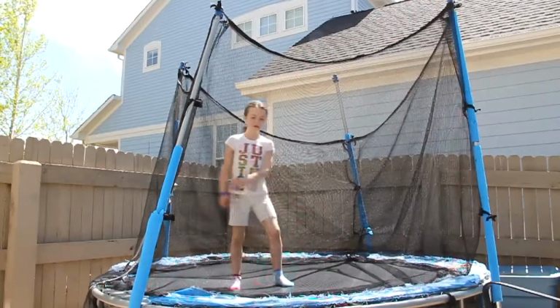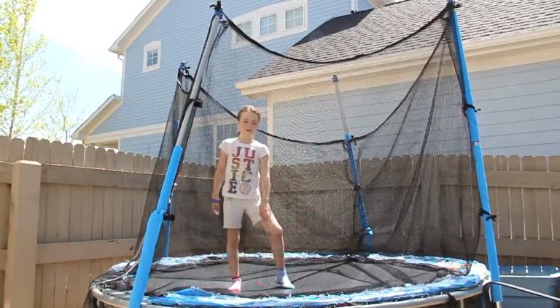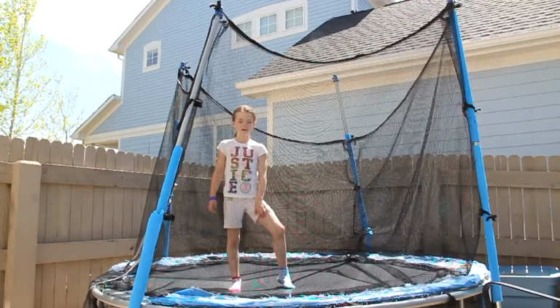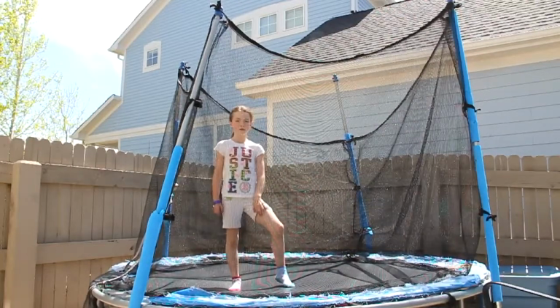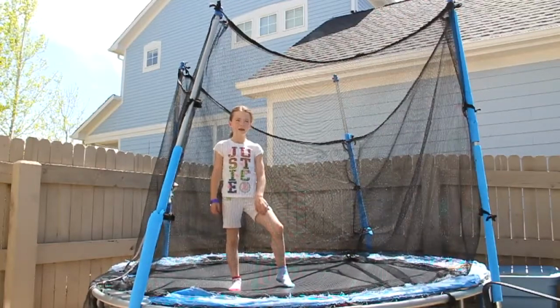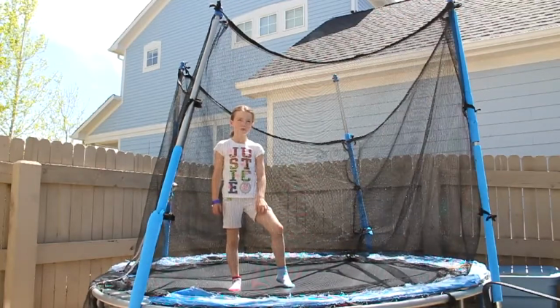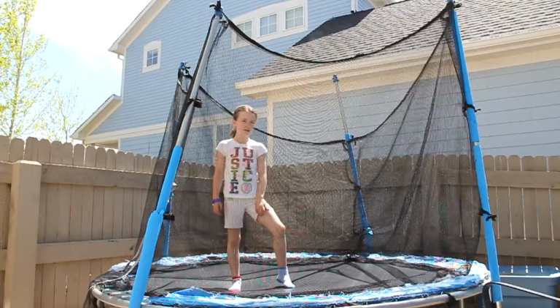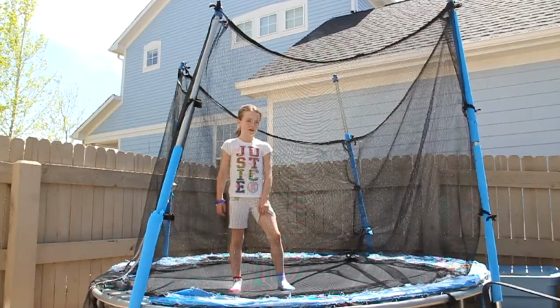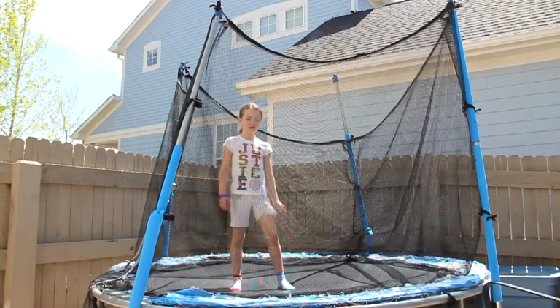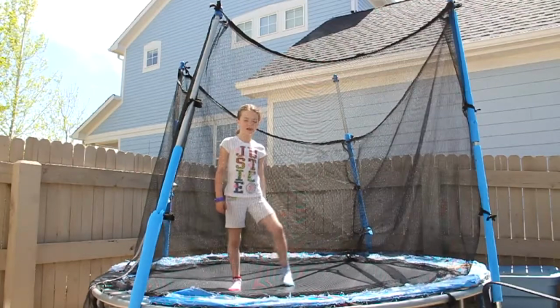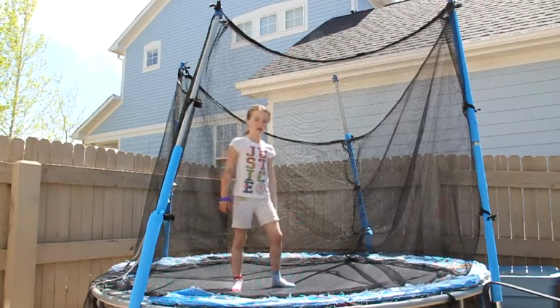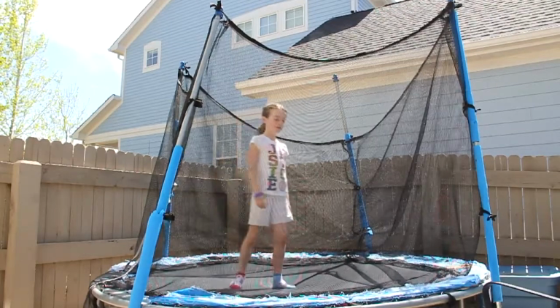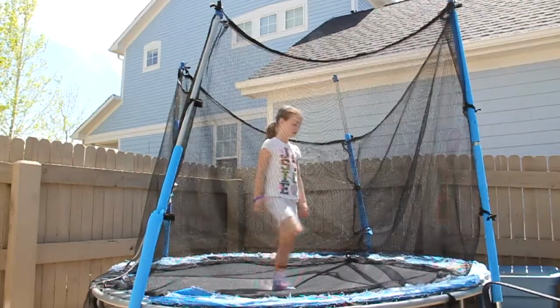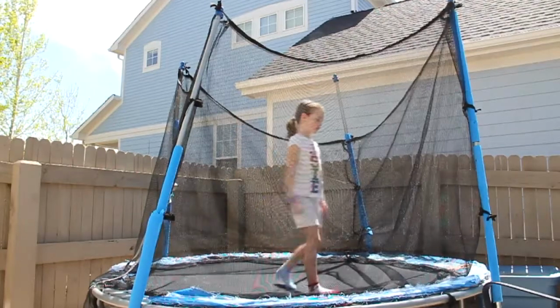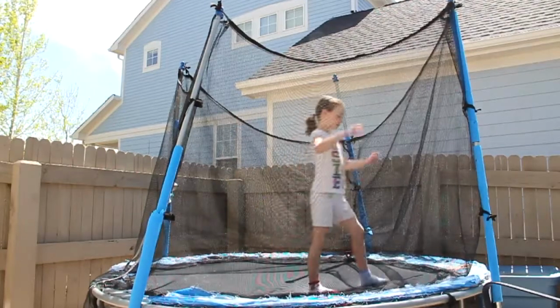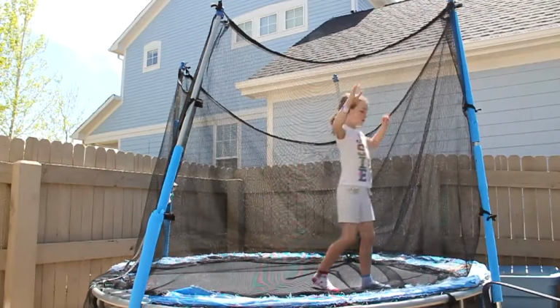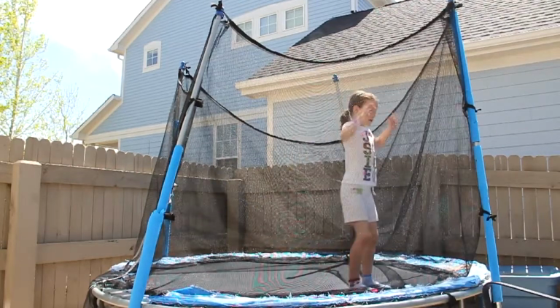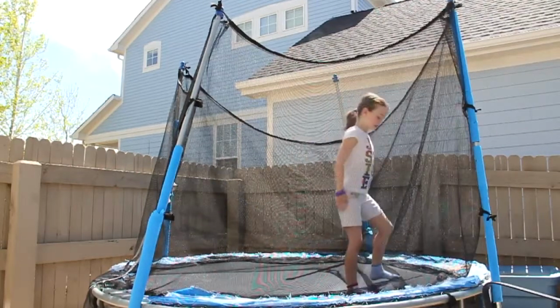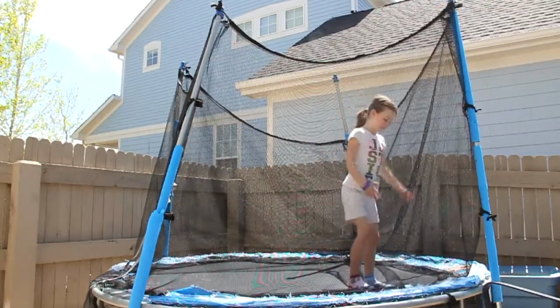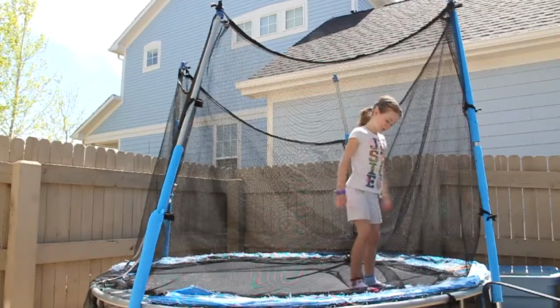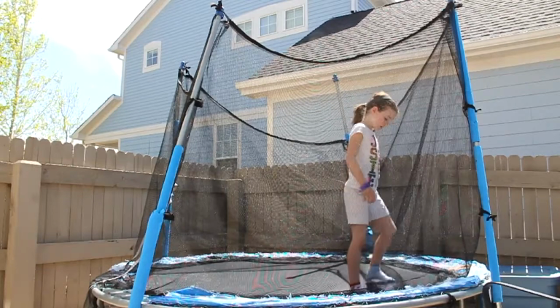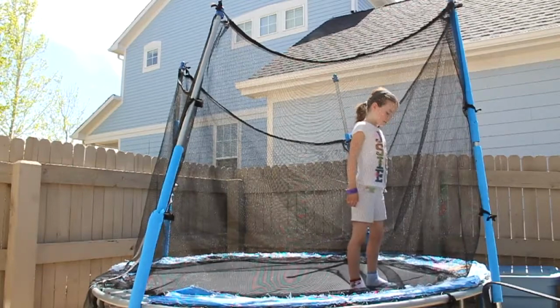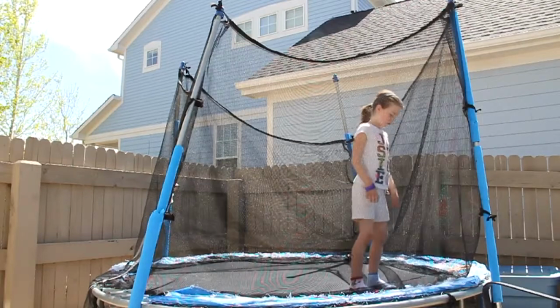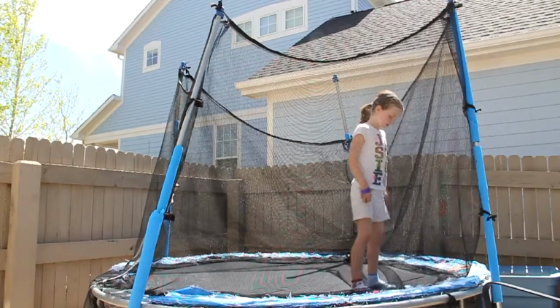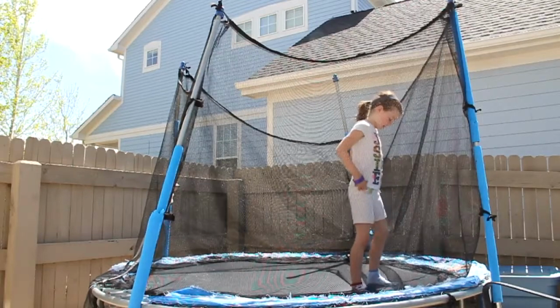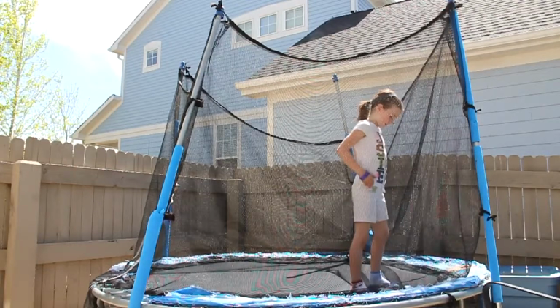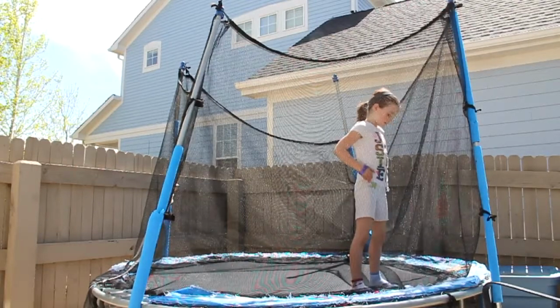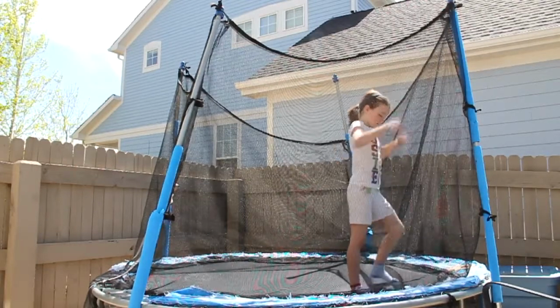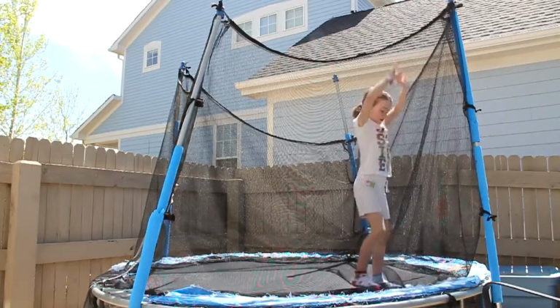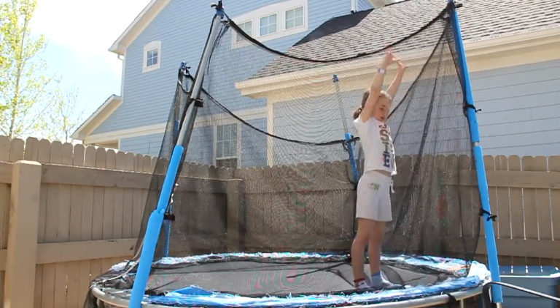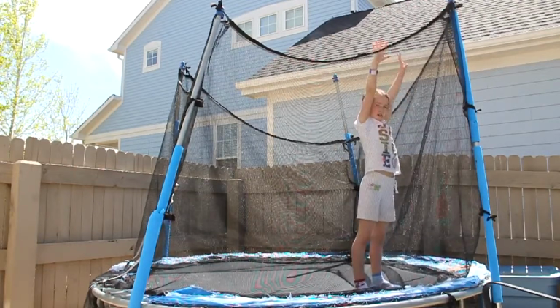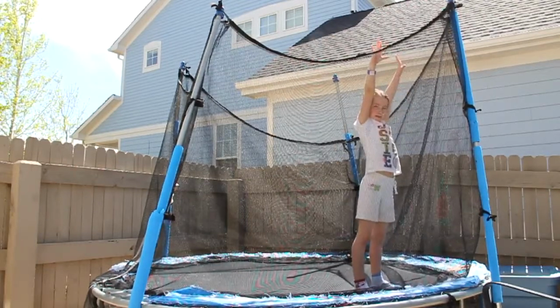Okay, since we're doing a back handspring, I'm going to show you how to start. So to start, you want your feet spread firmly apart and with your arms up.